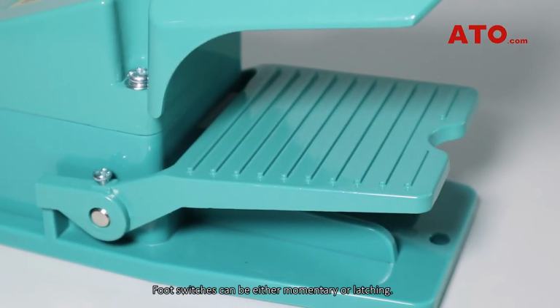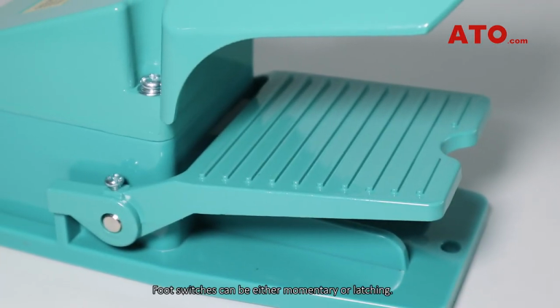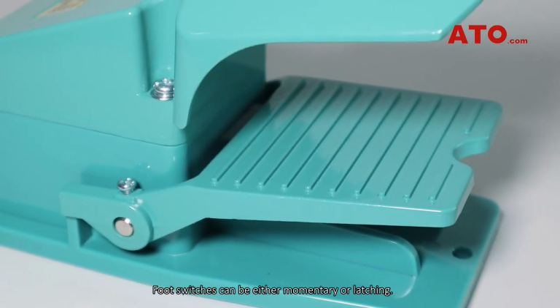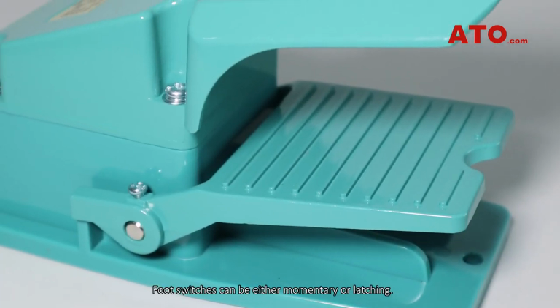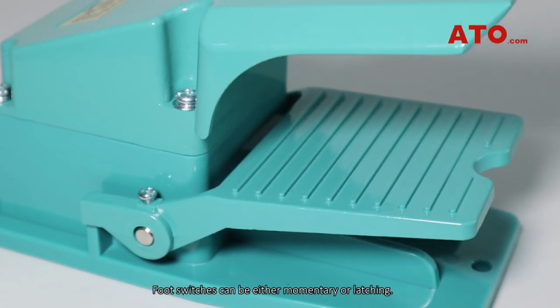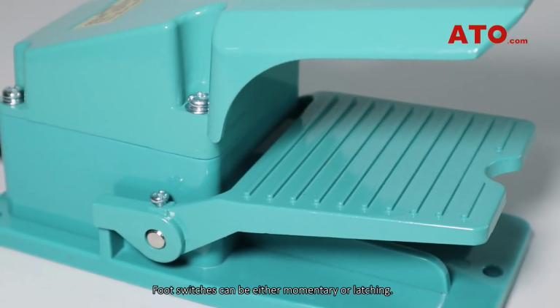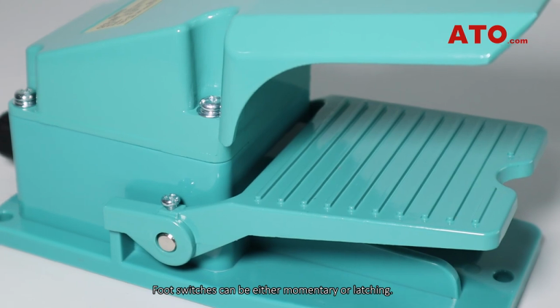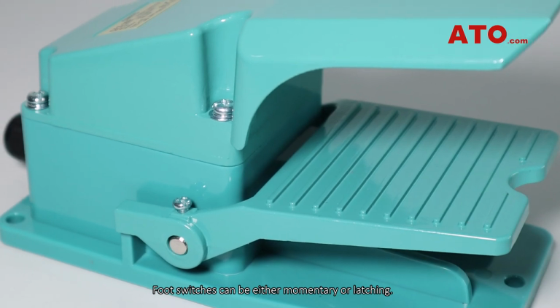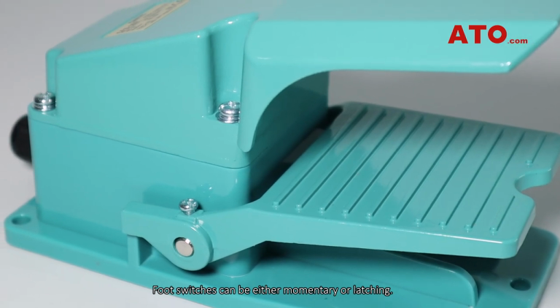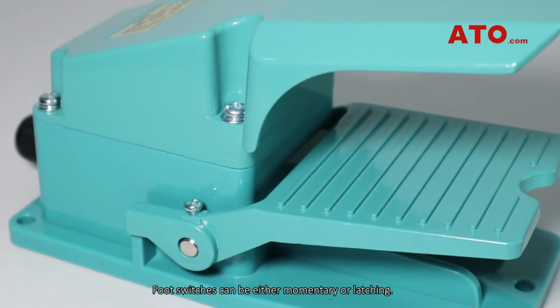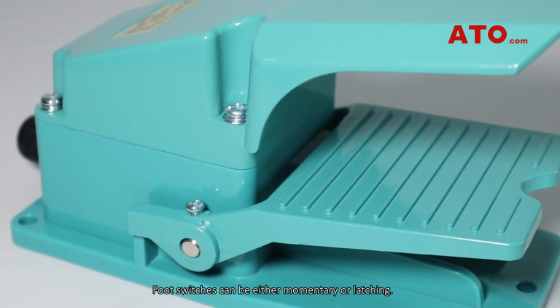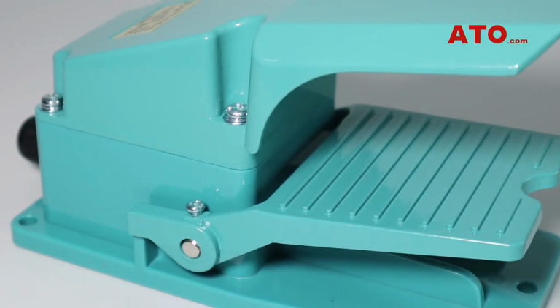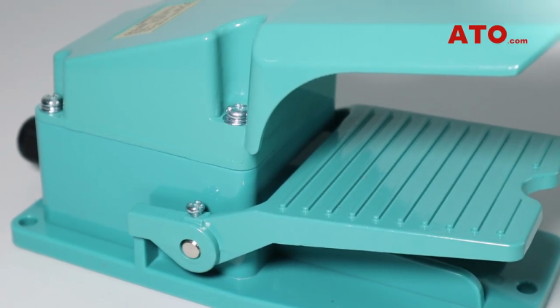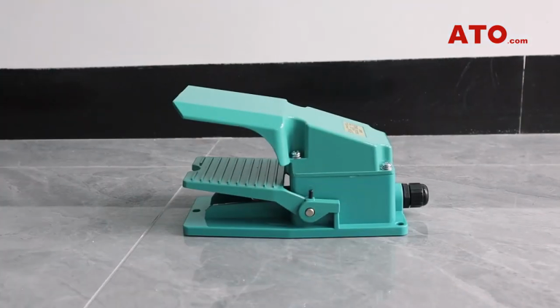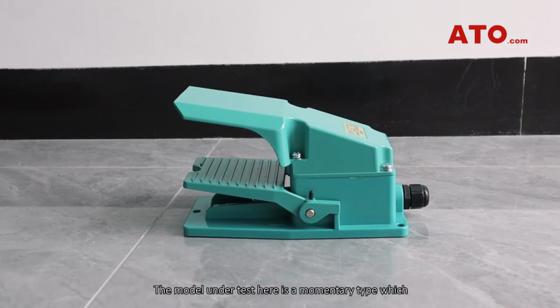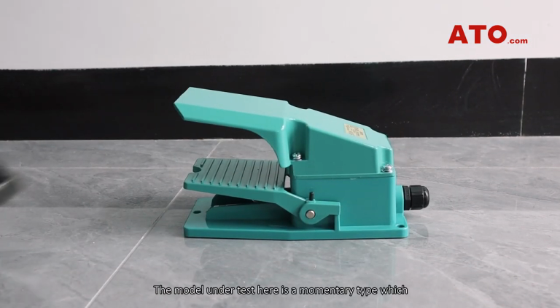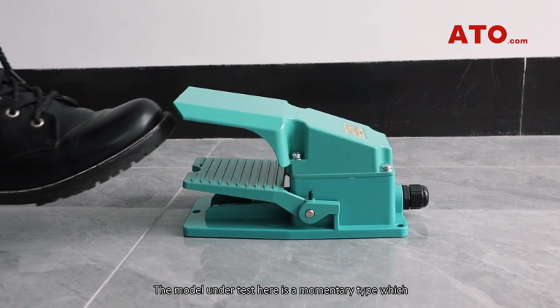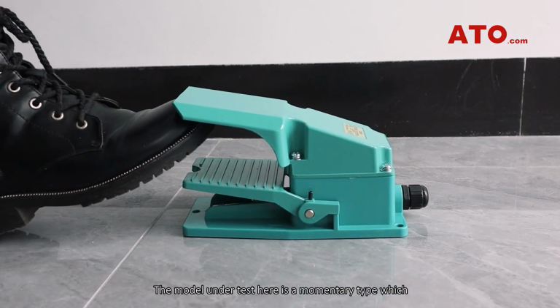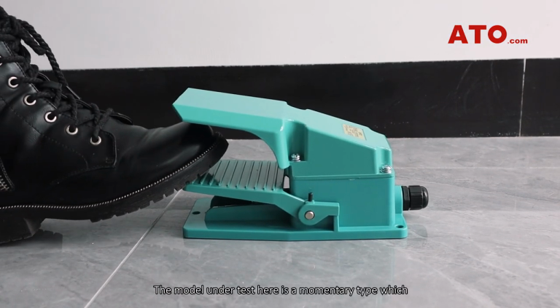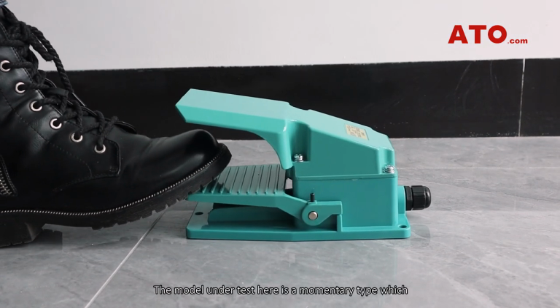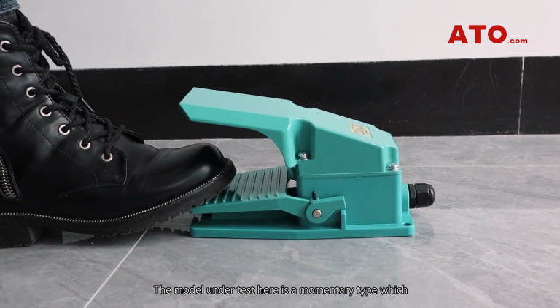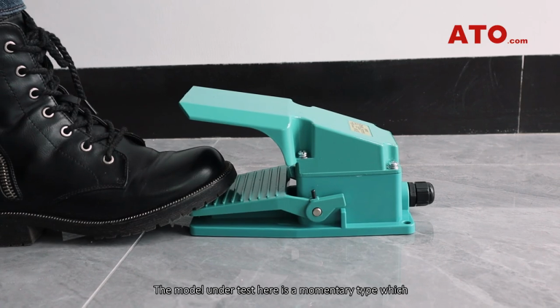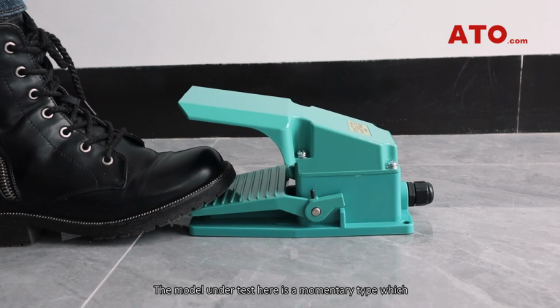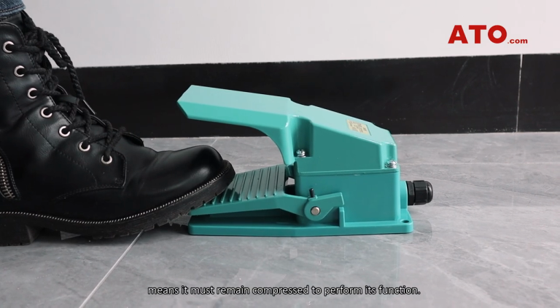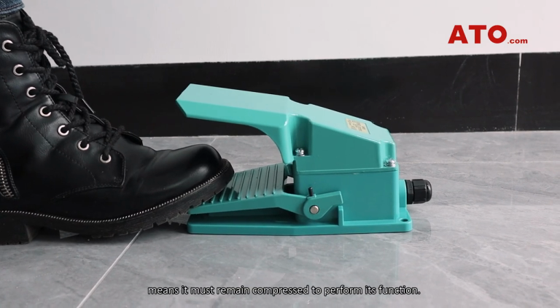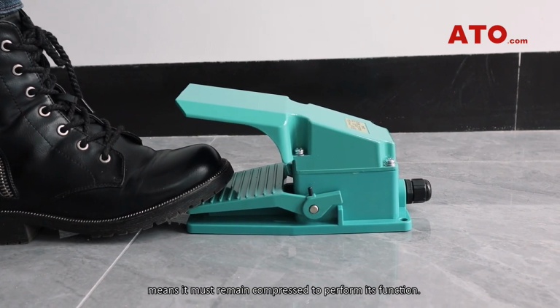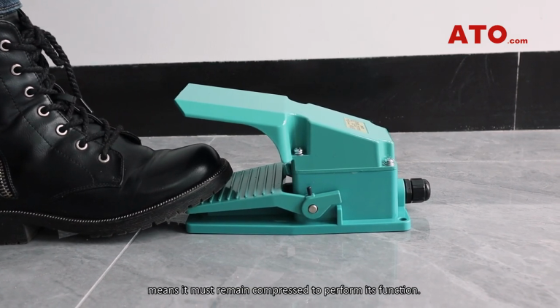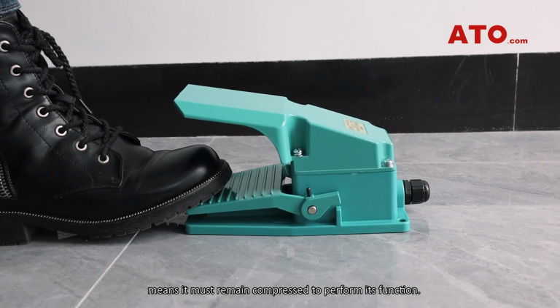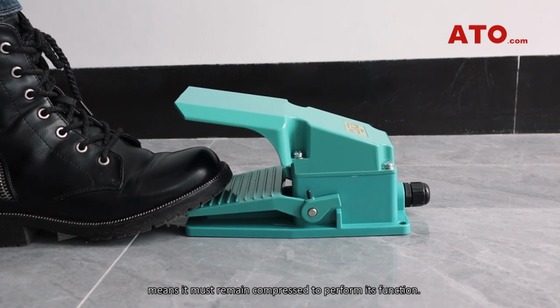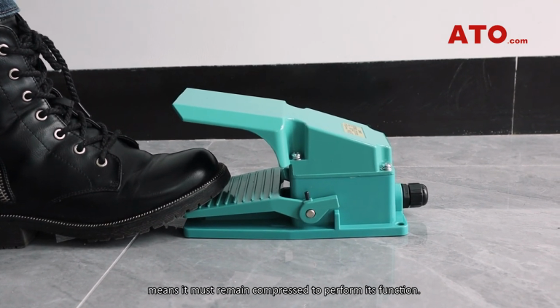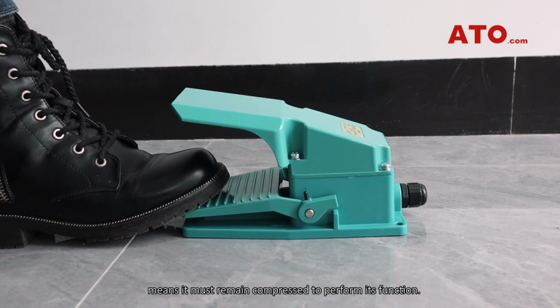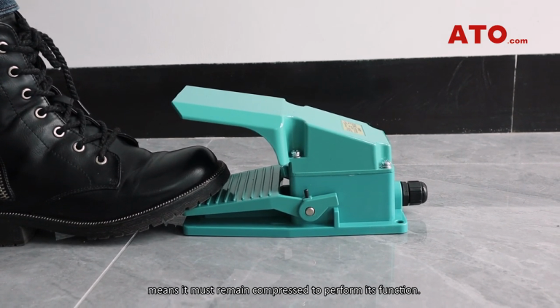Foot switches can be either momentary or latching. The model under test here is a momentary type, which means it must remain compressed to perform its function.